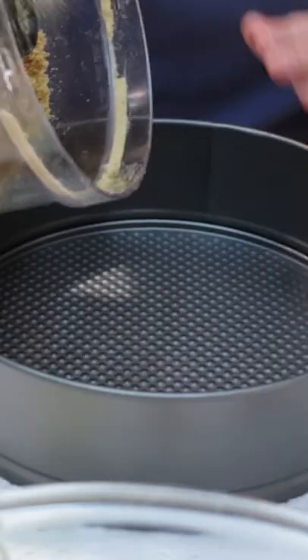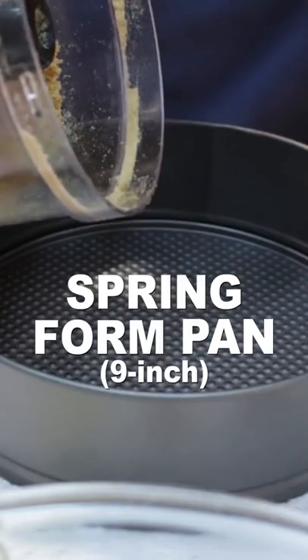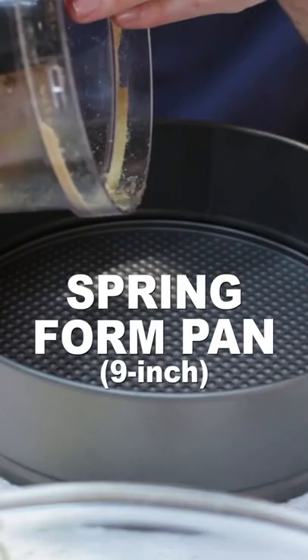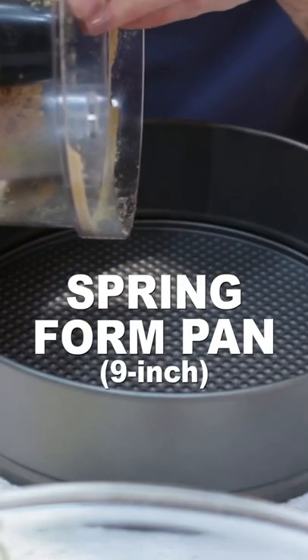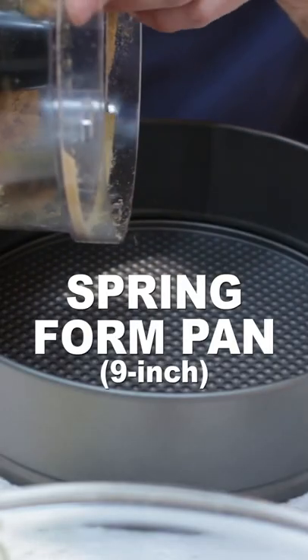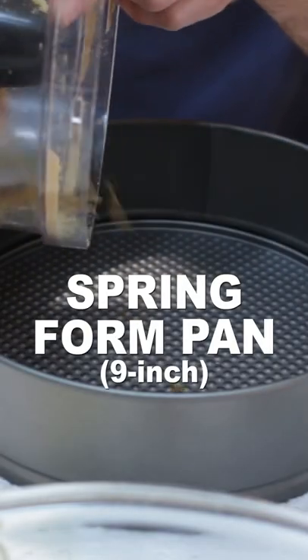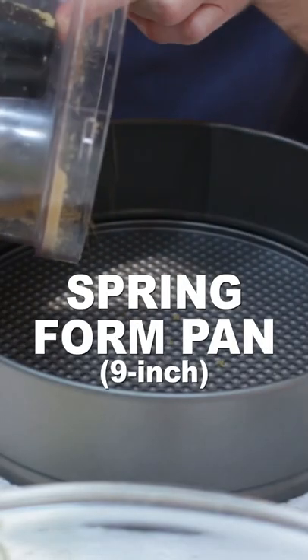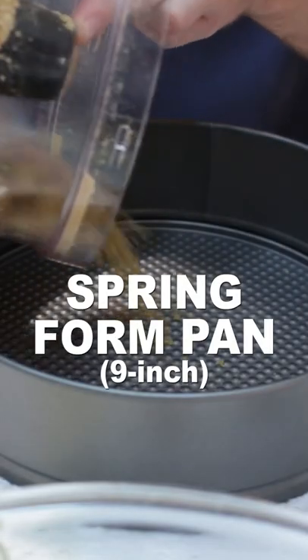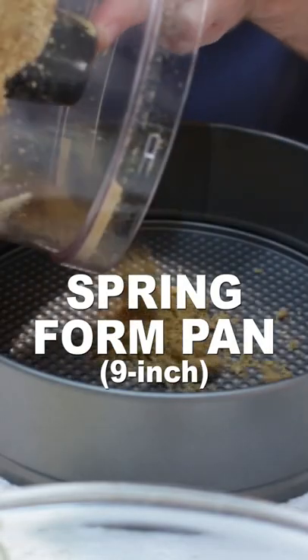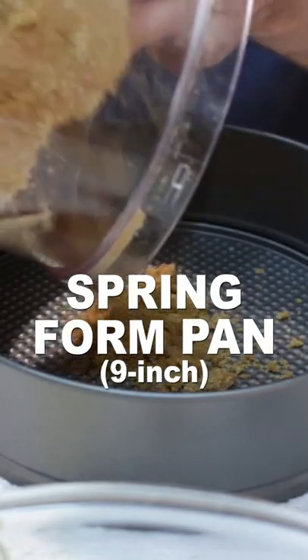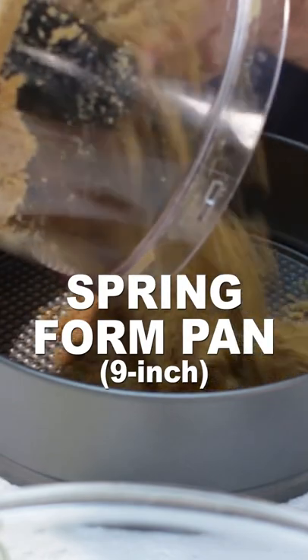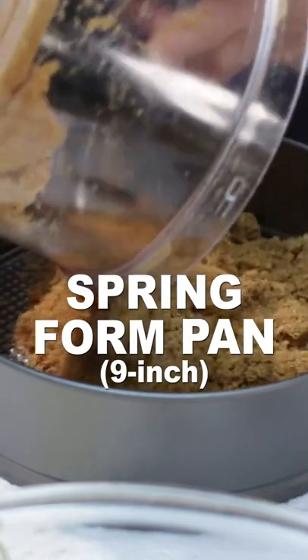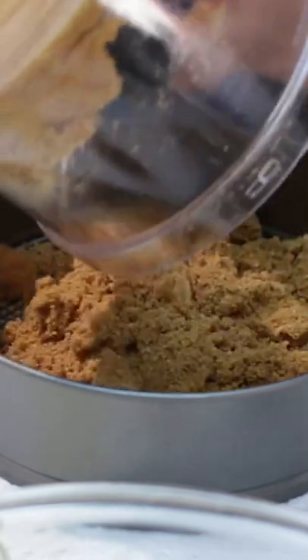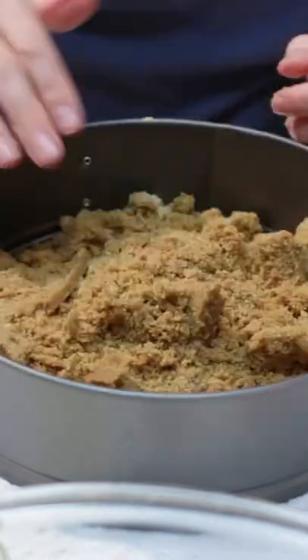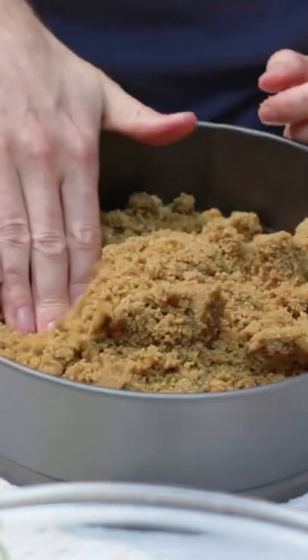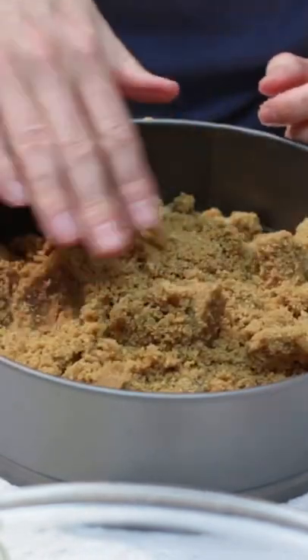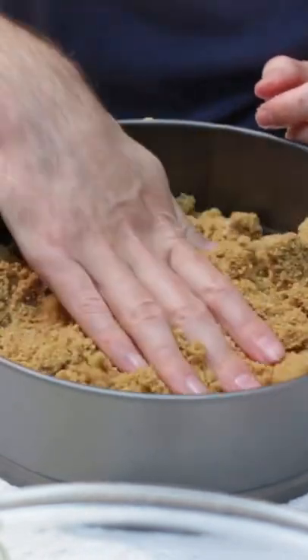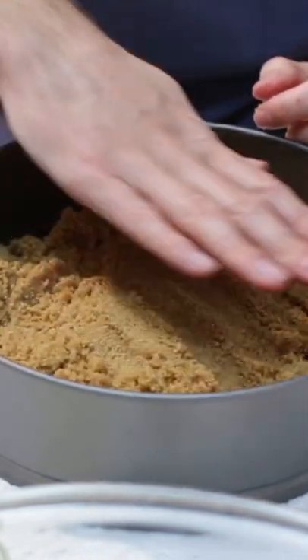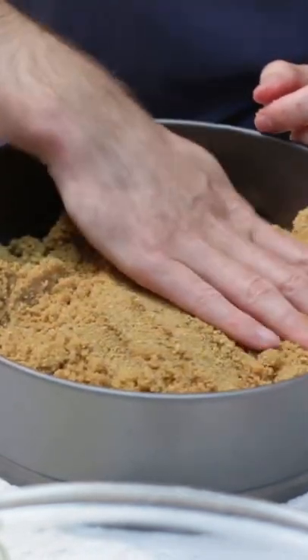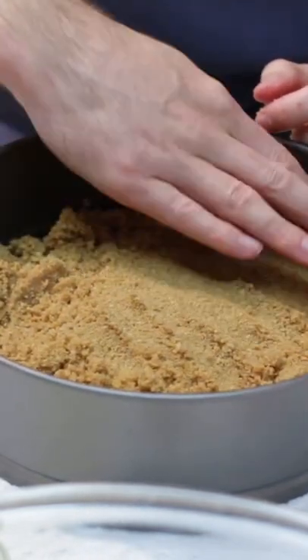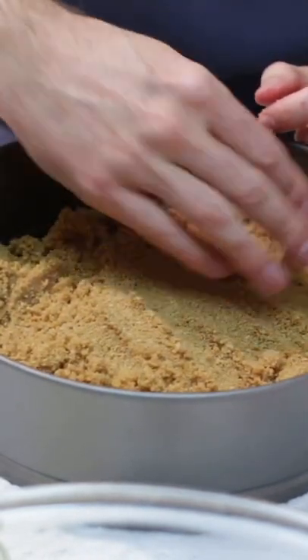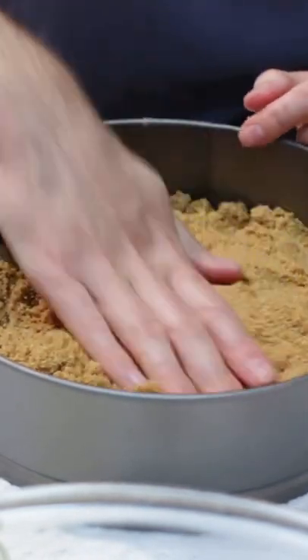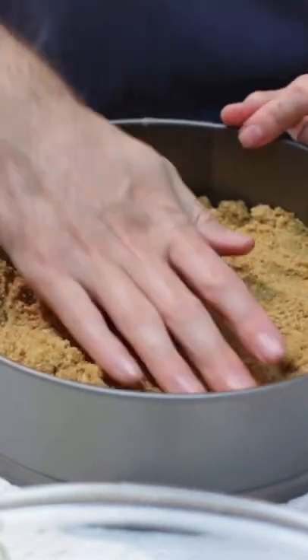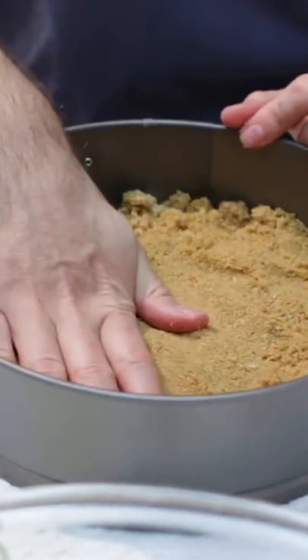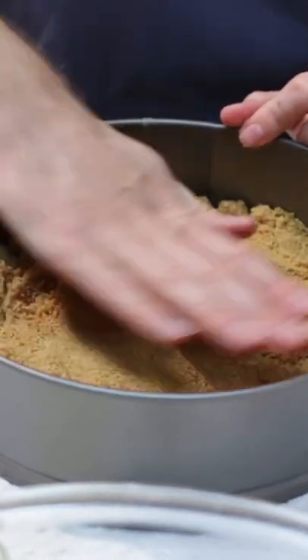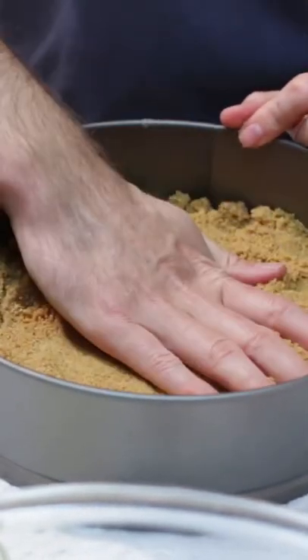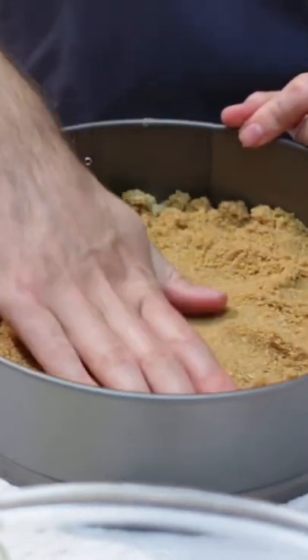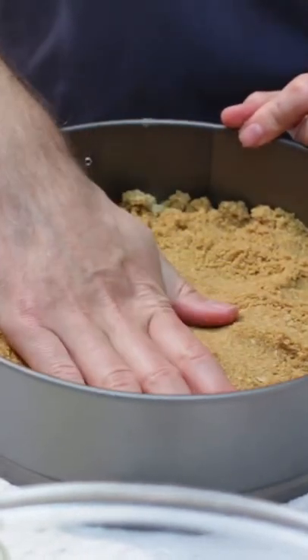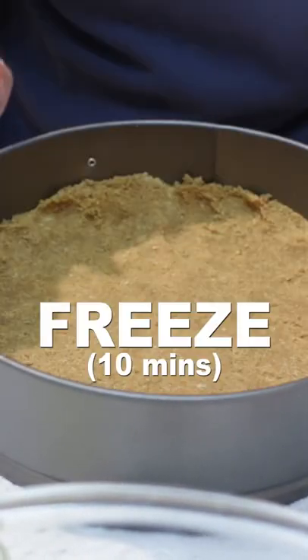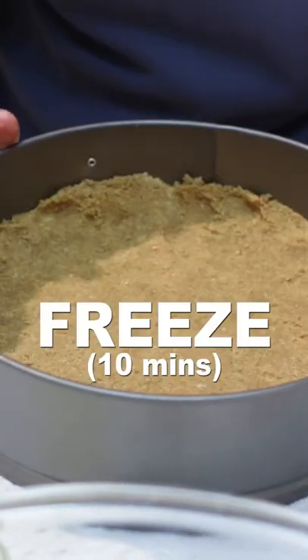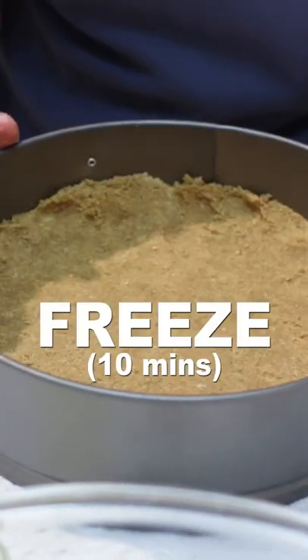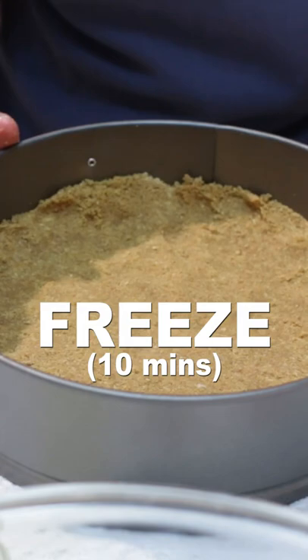Add the graham cracker crumbs to a 9-inch springform pan, spread them out and press them down firmly with clean hands or wear gloves. Freeze for 10 minutes.